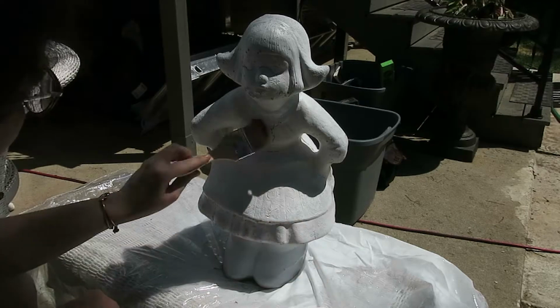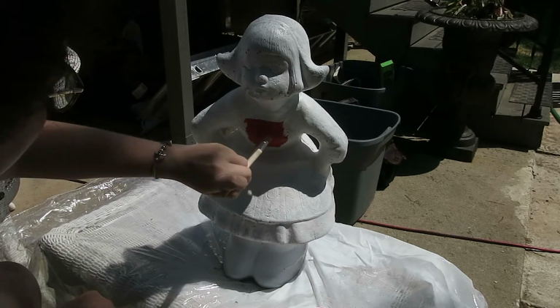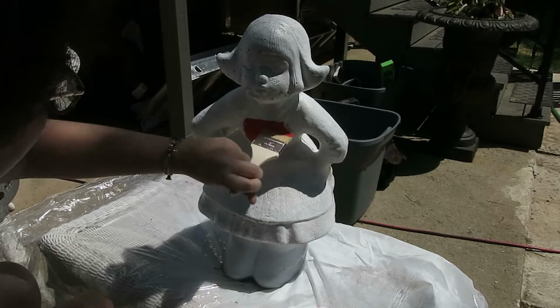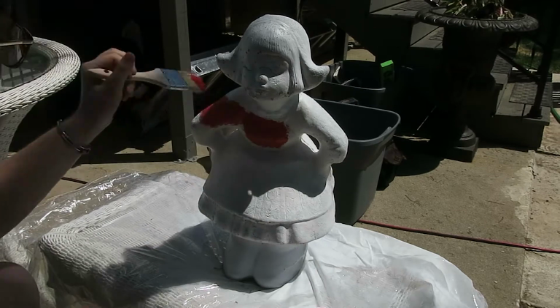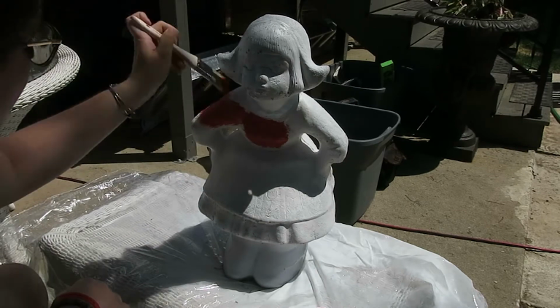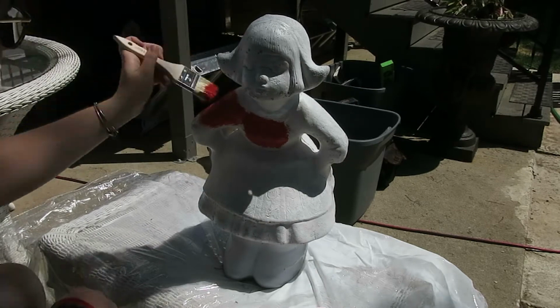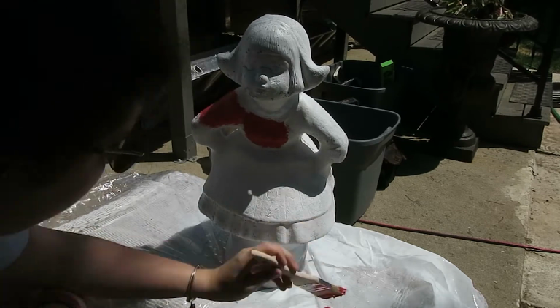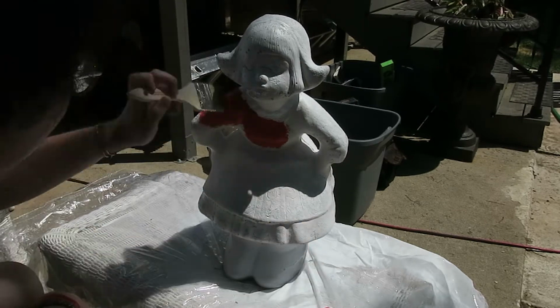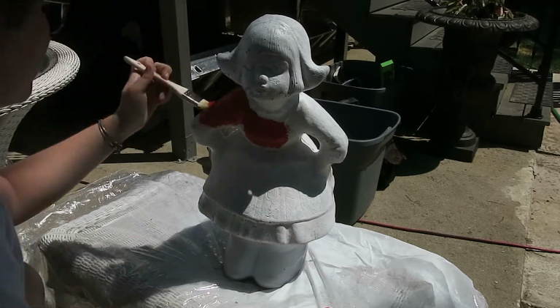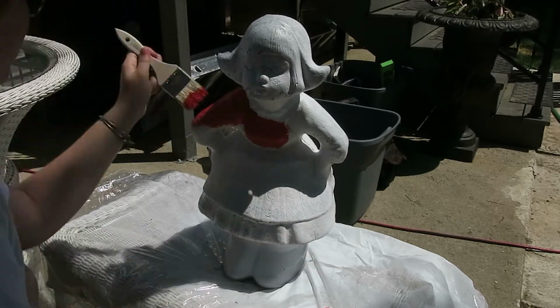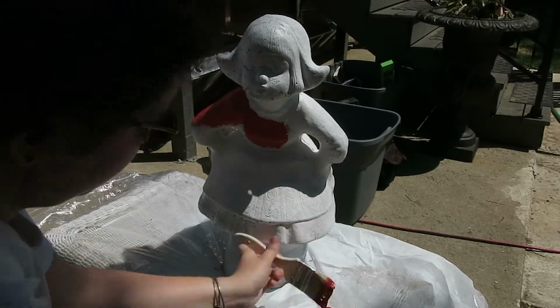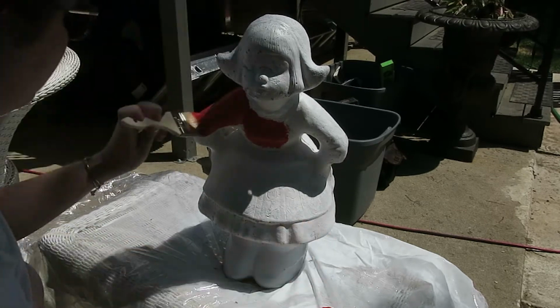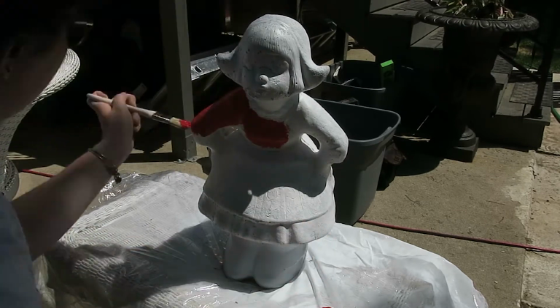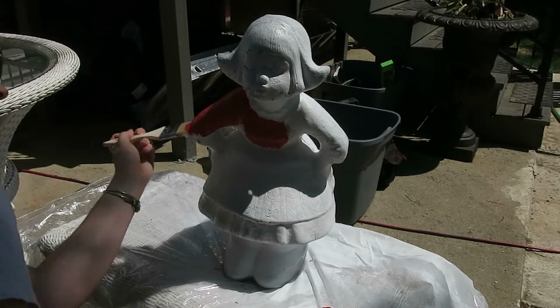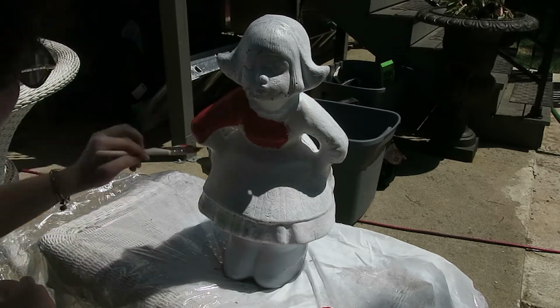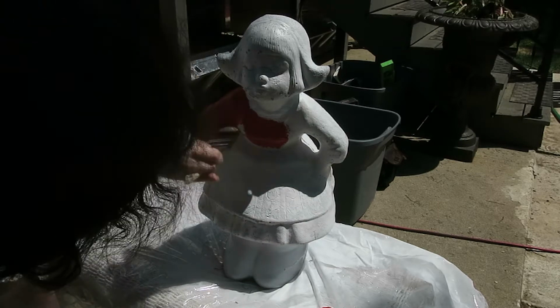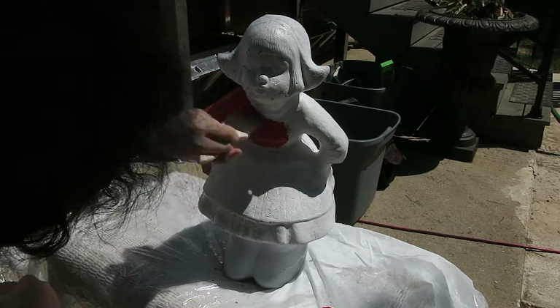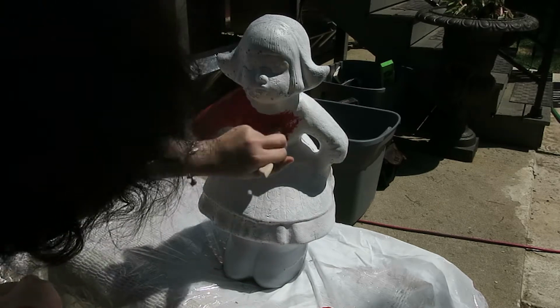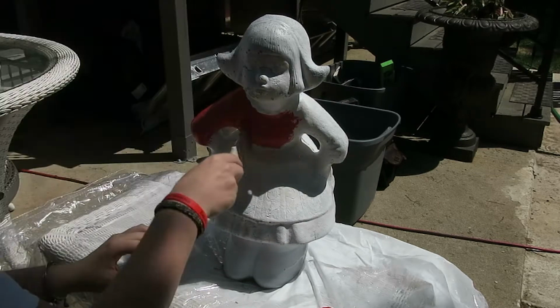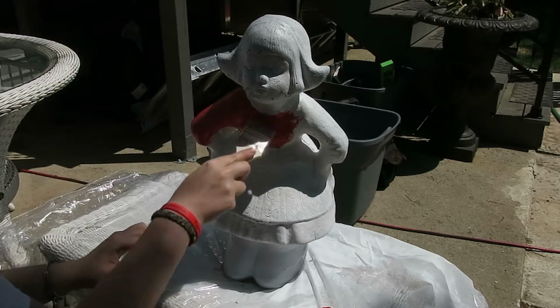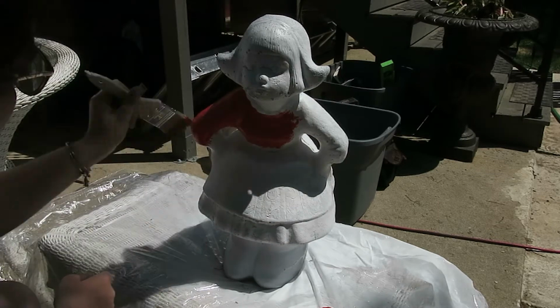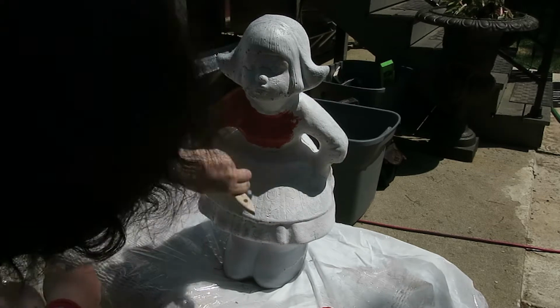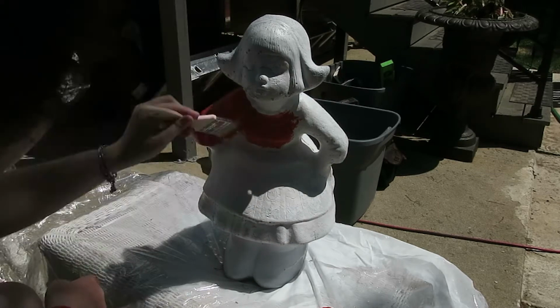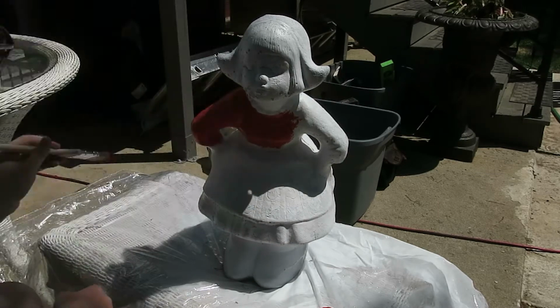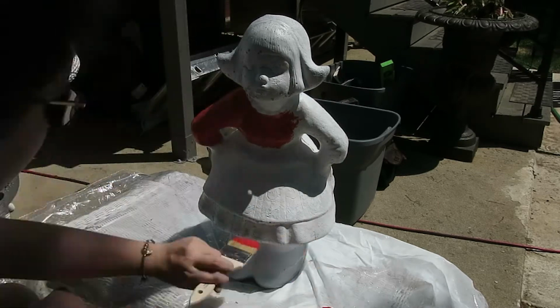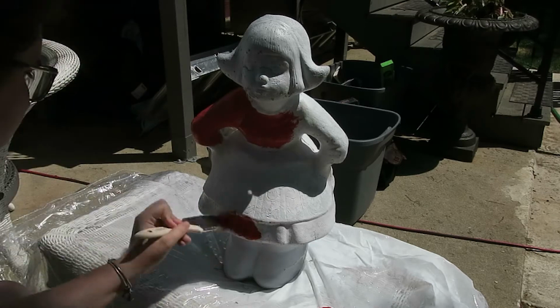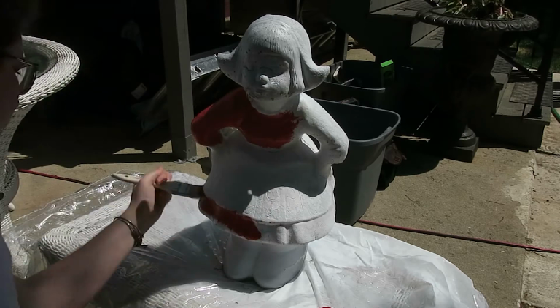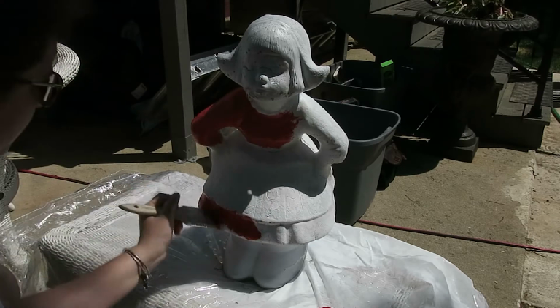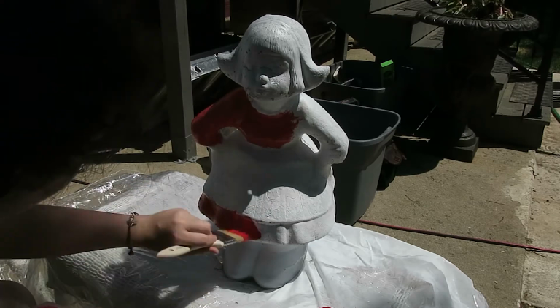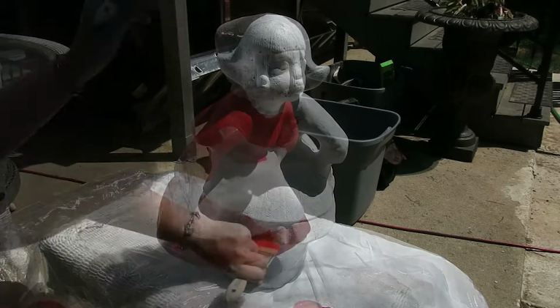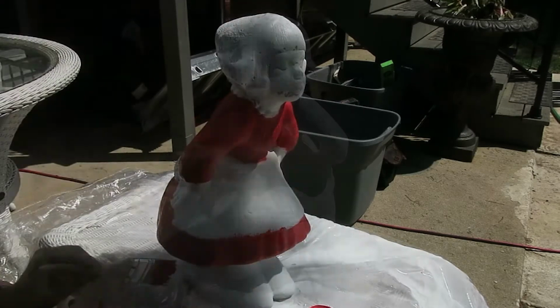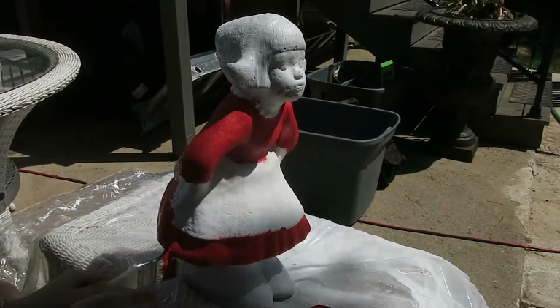Basically the main thing is getting all the base layers down of the general colors and then going in with the details, because if you start going in with the details when you don't have a nice opaque layer, it's like, what's even the point, right?